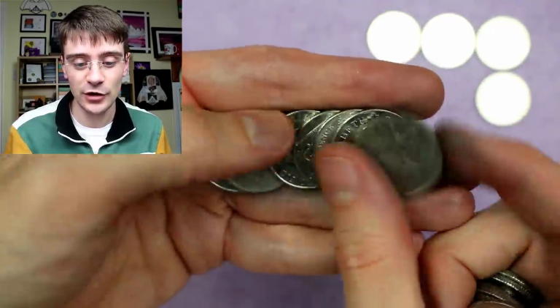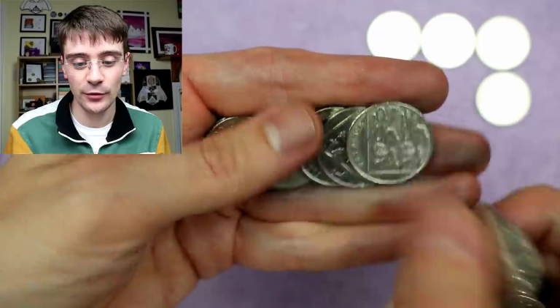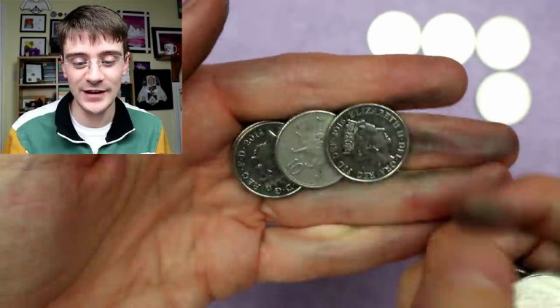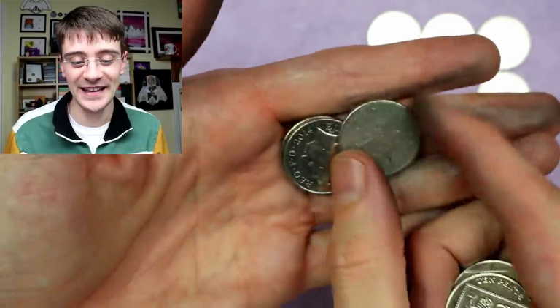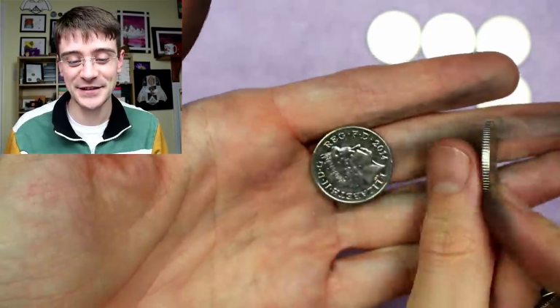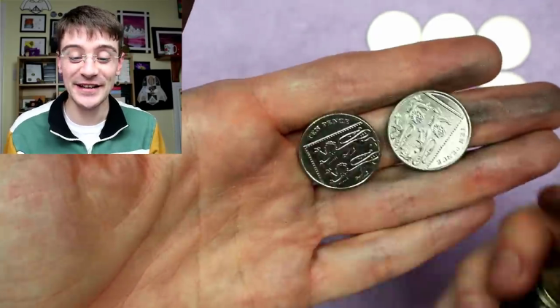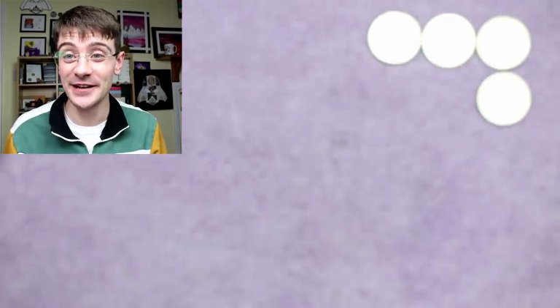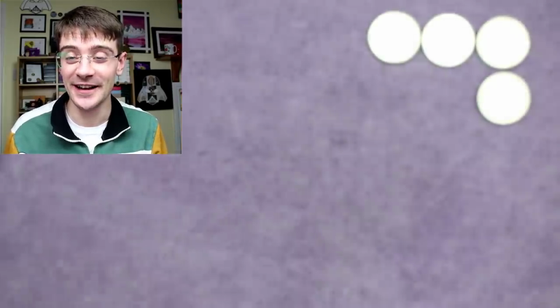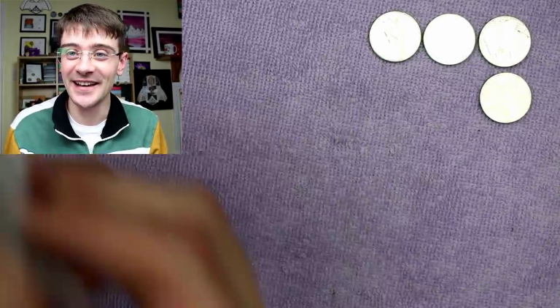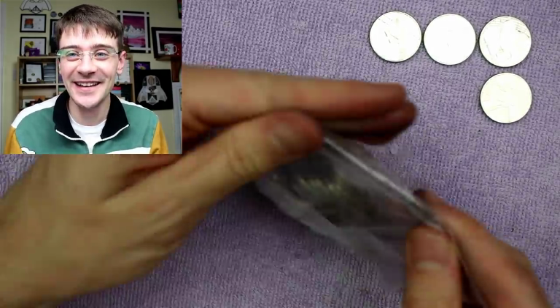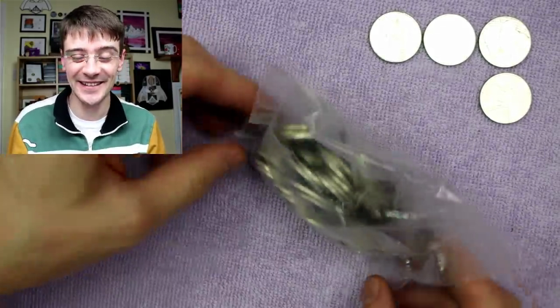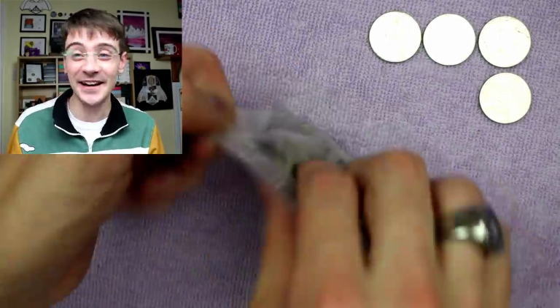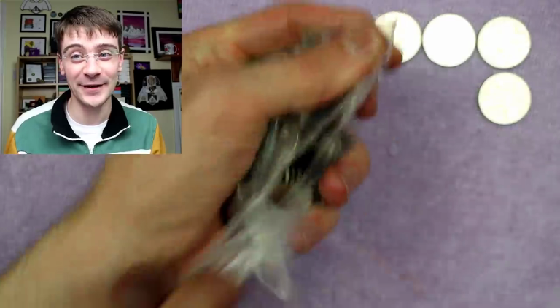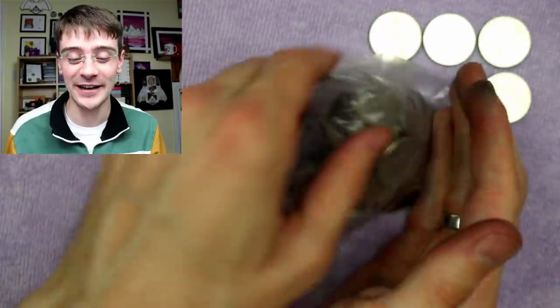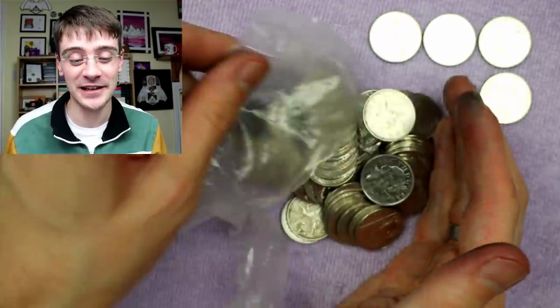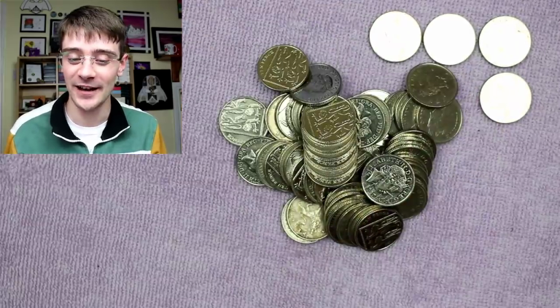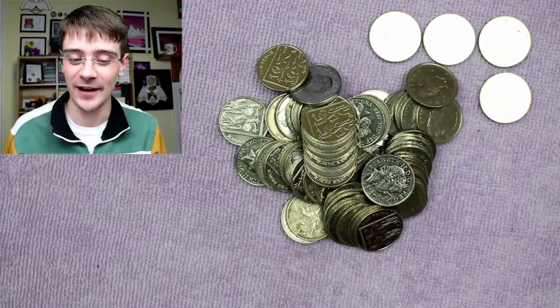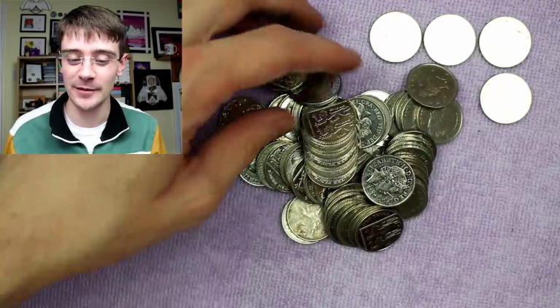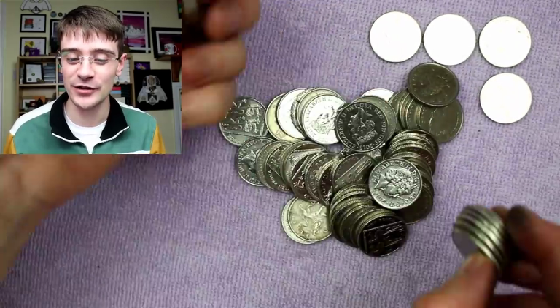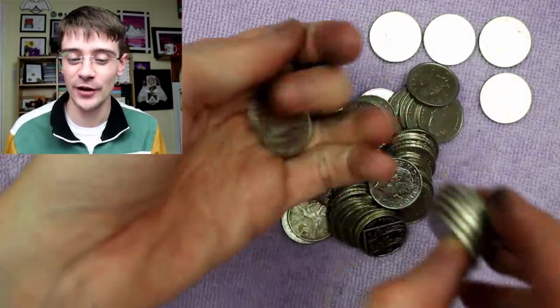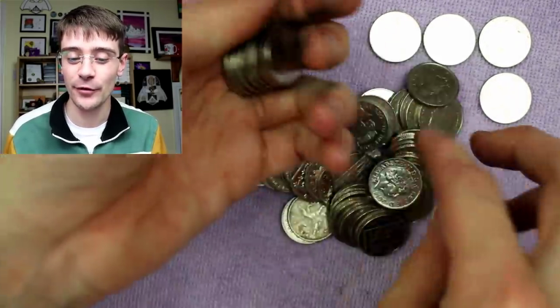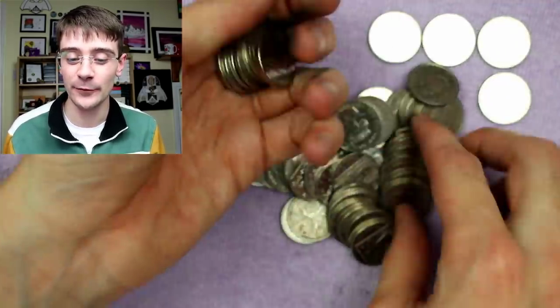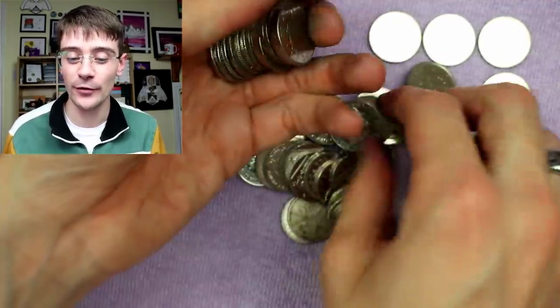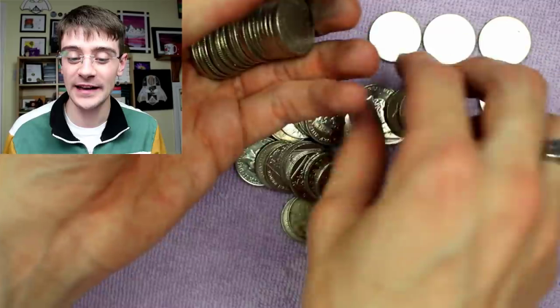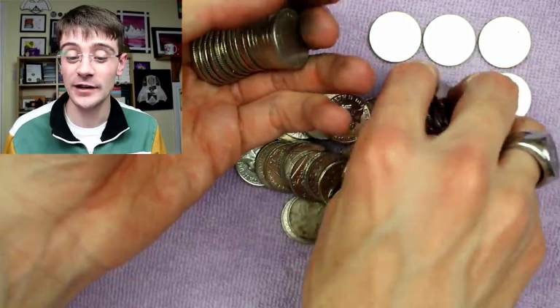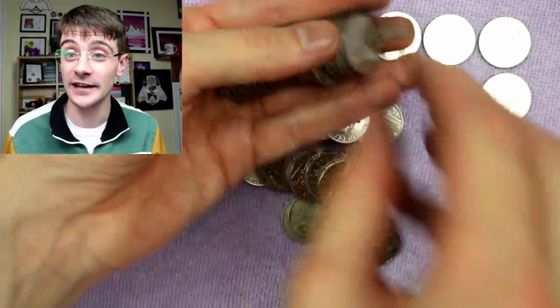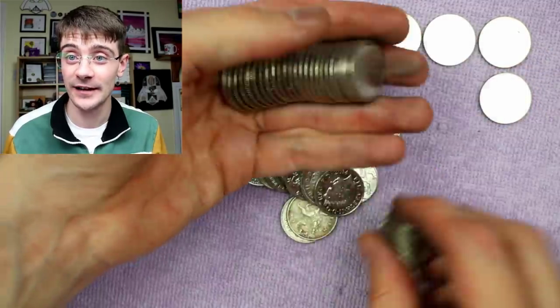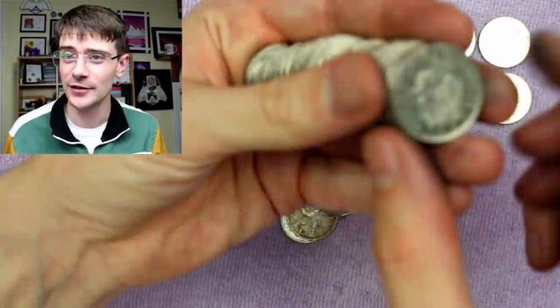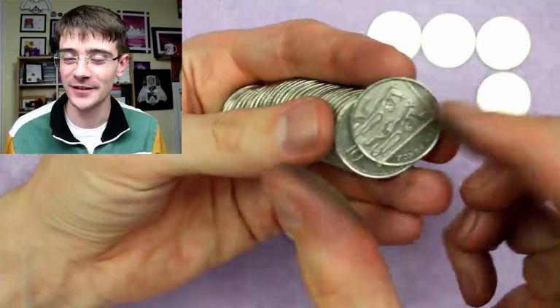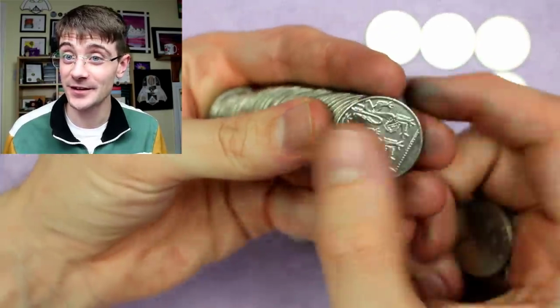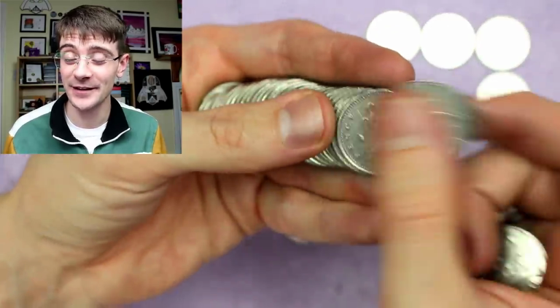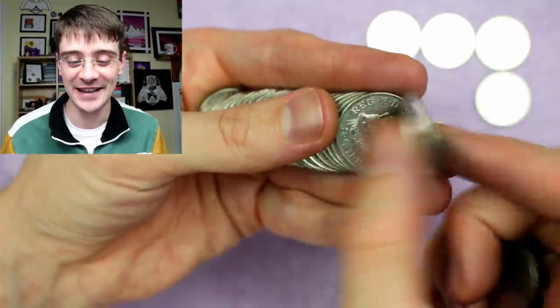Bluestone Pro Window Cleaning says, 'Do you need a window cleaner?' I don't need a window cleaner, but I highly recommend Bluestone Pro Clean Window Cleaning — the YouTube channel — as a window cleaner, I guess.